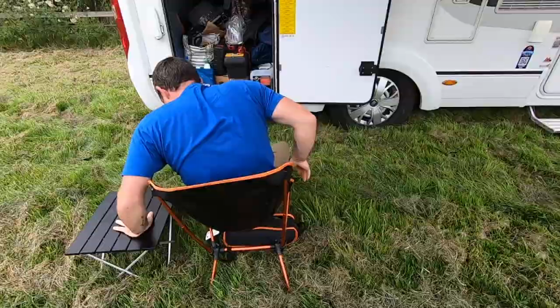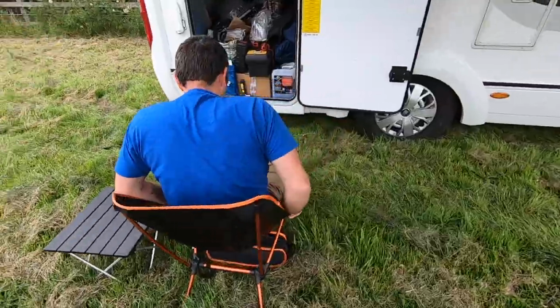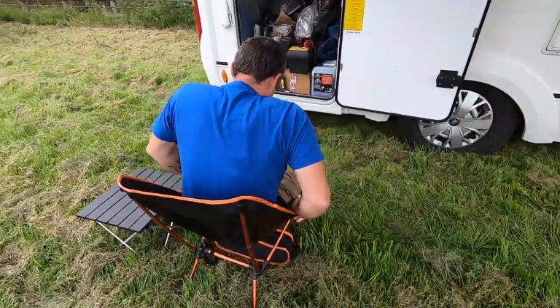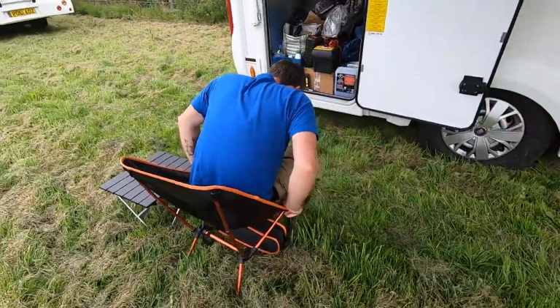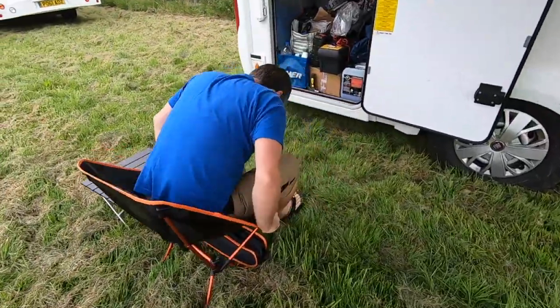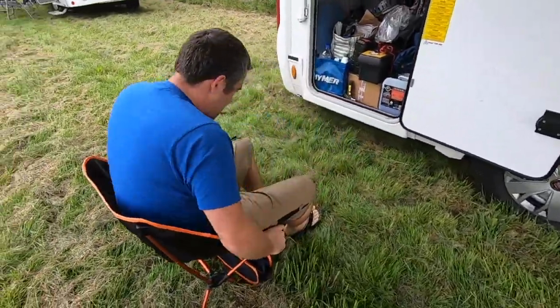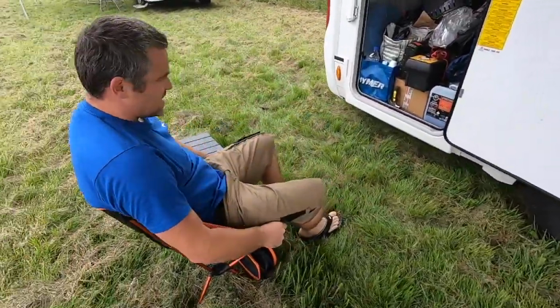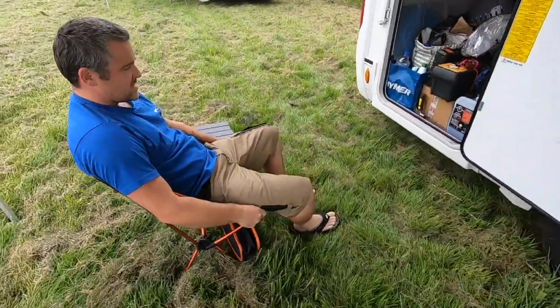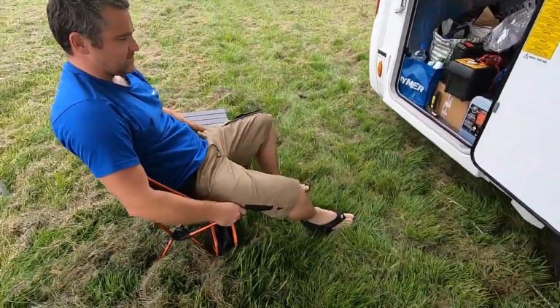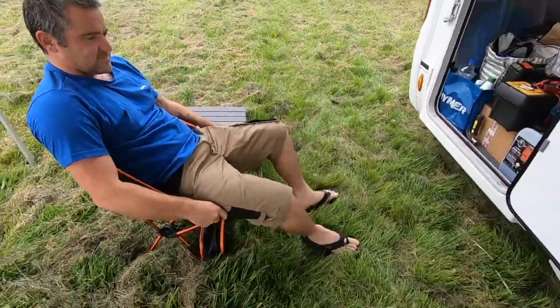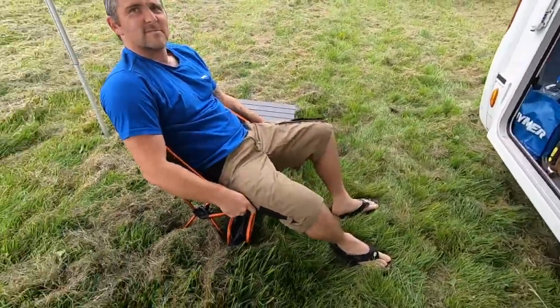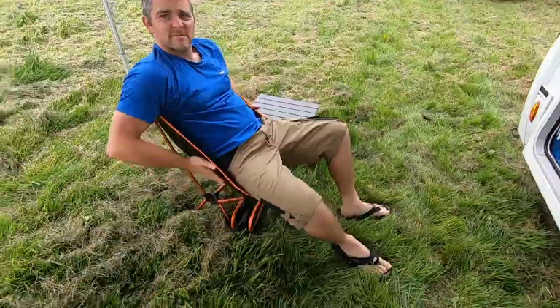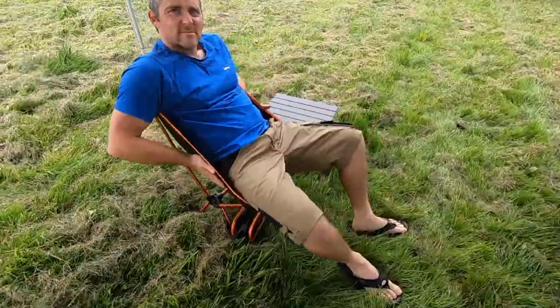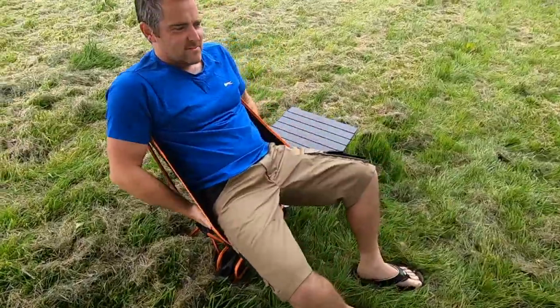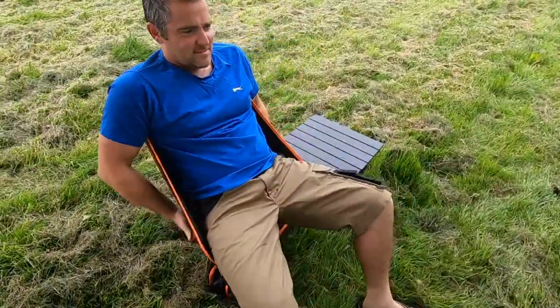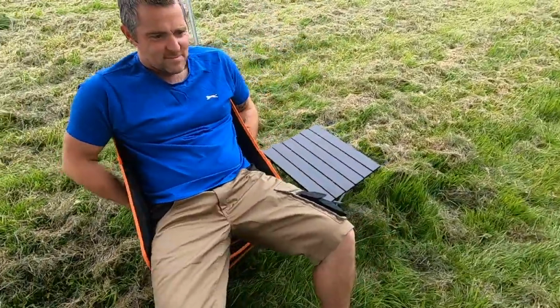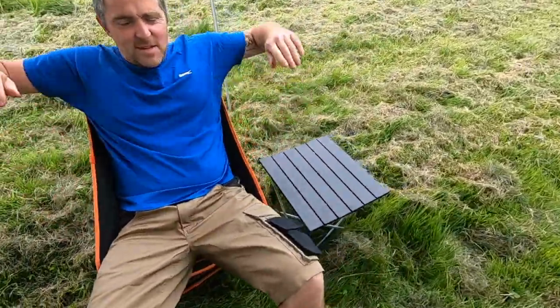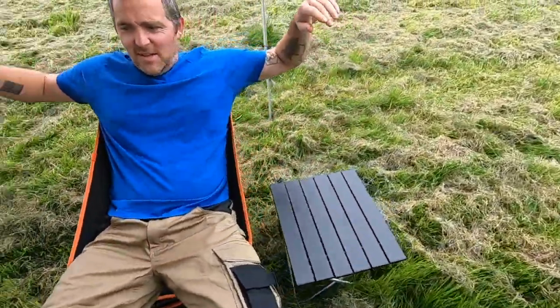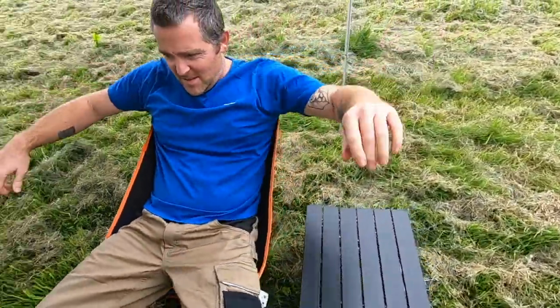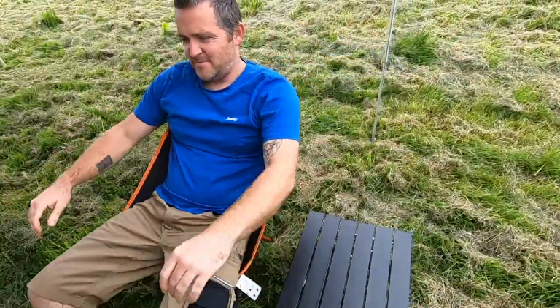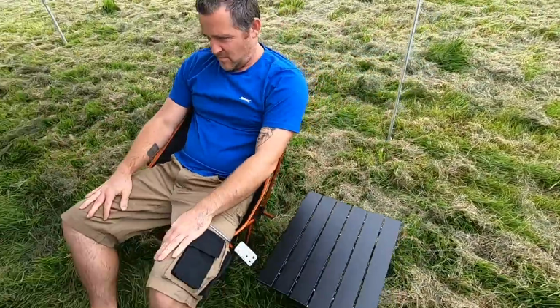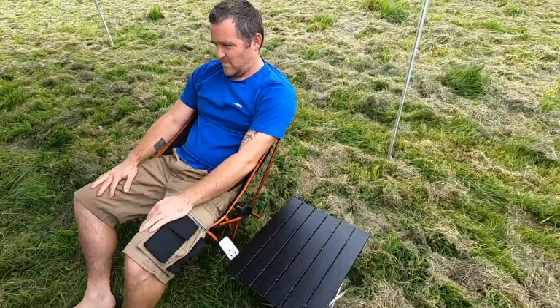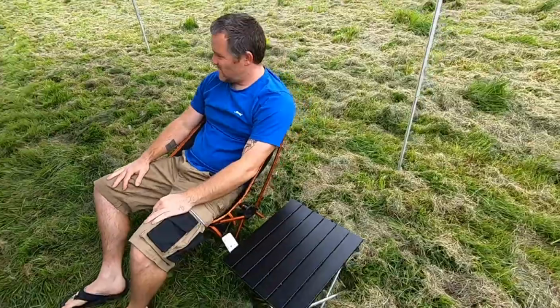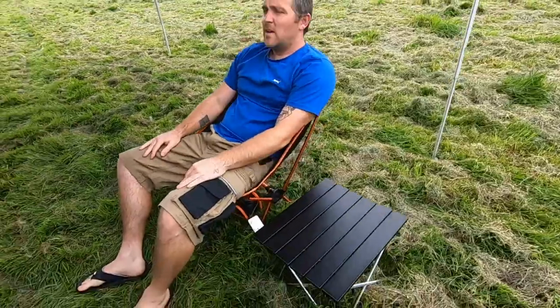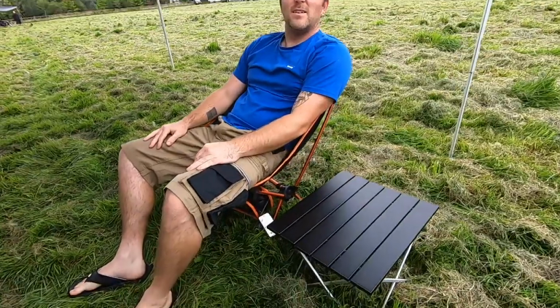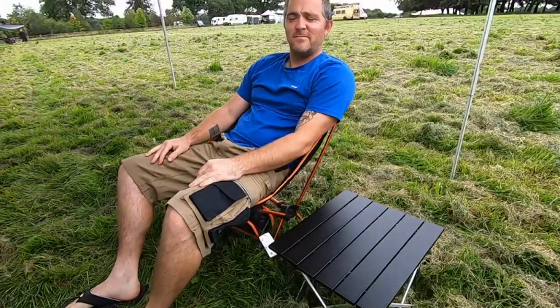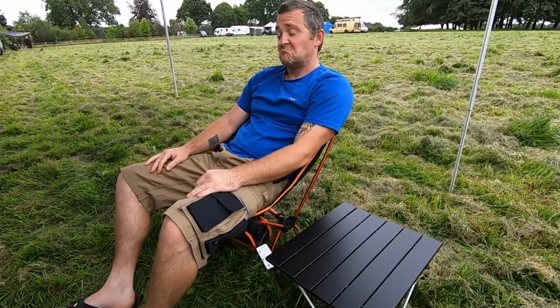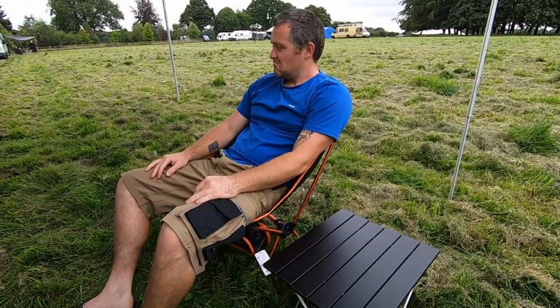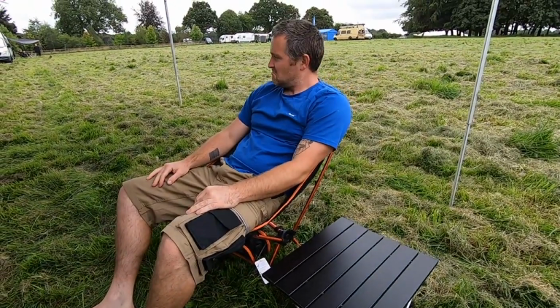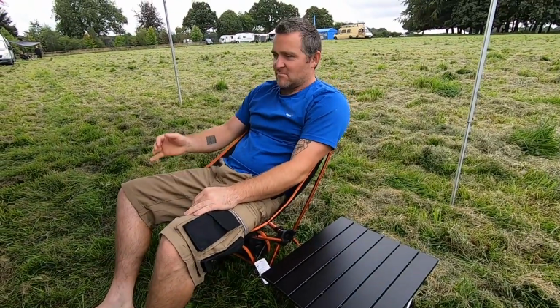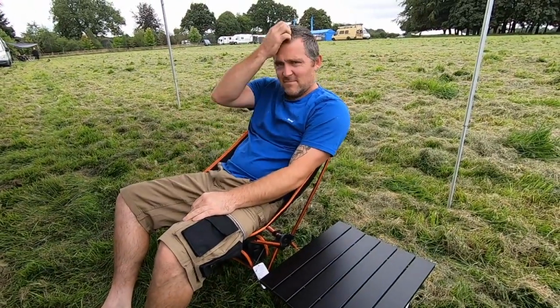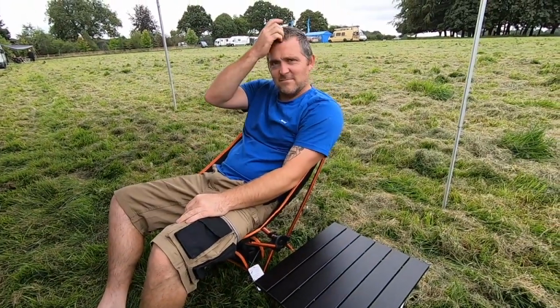Despite initial reservations, we did actually end up using this chair and table the entire weekend that we tested it, and that was a few weeks ago now. Actually, we've still been using it since, so yeah, definitely gets a thumbs up from us.